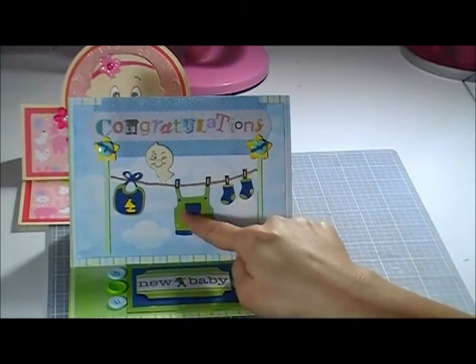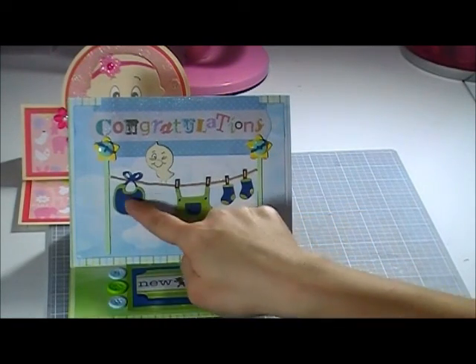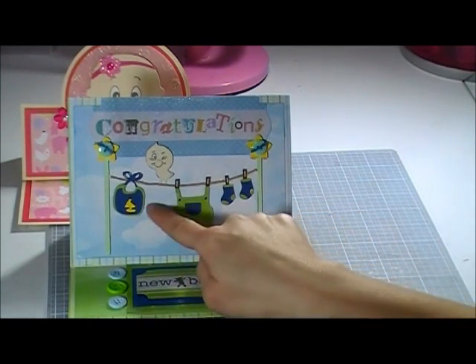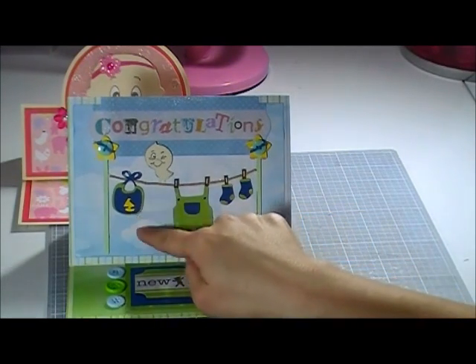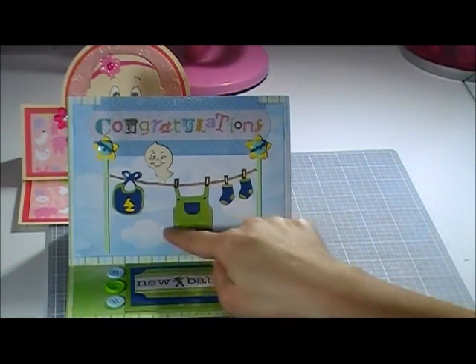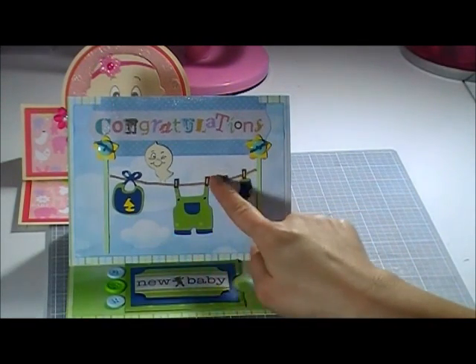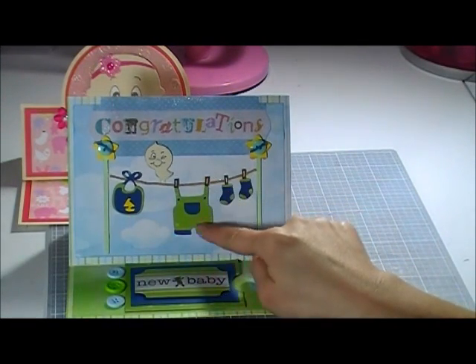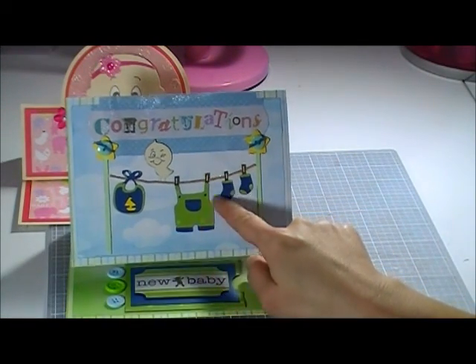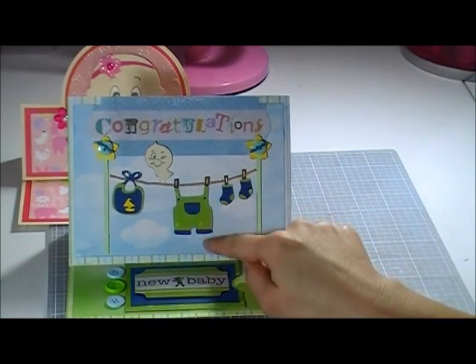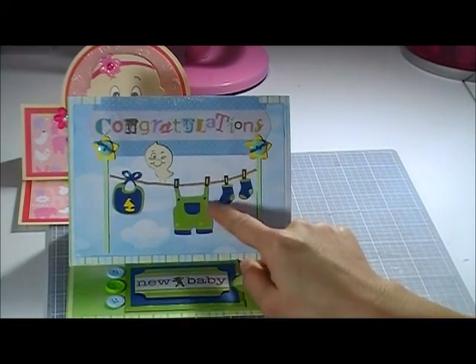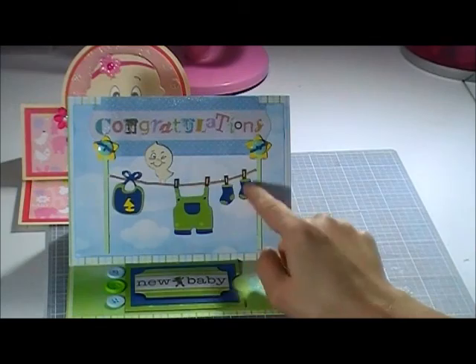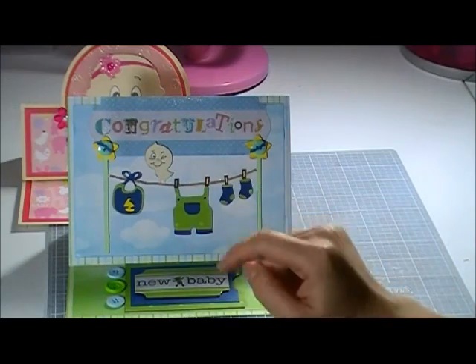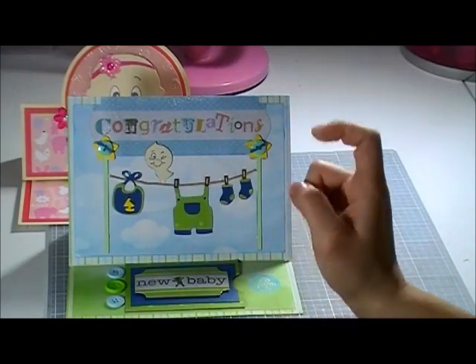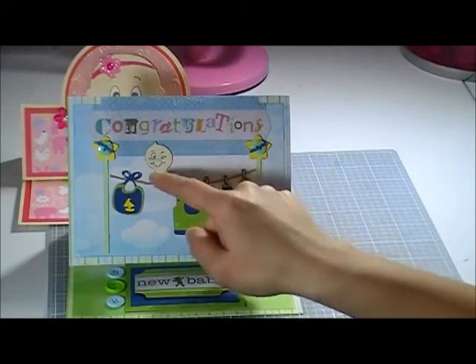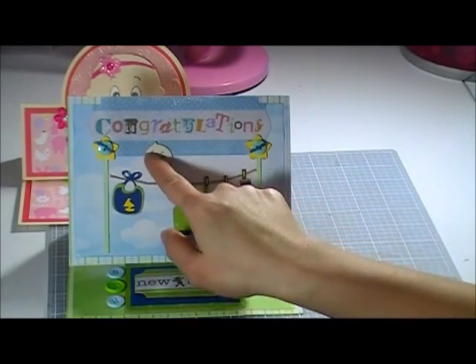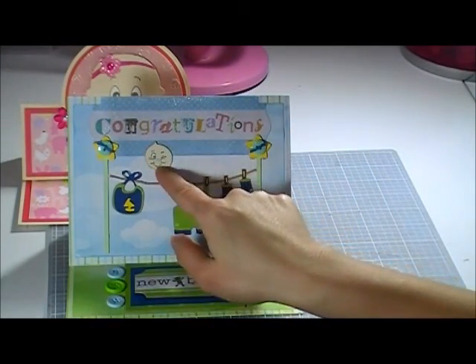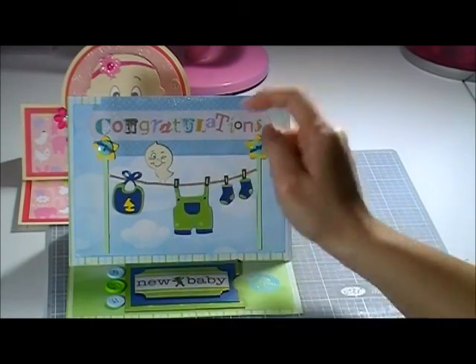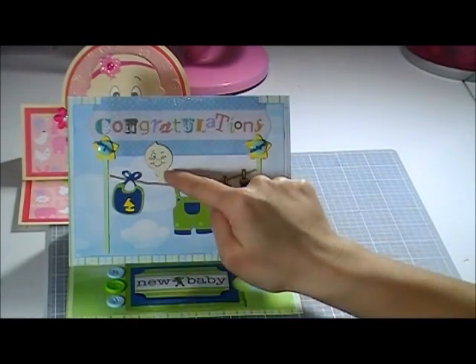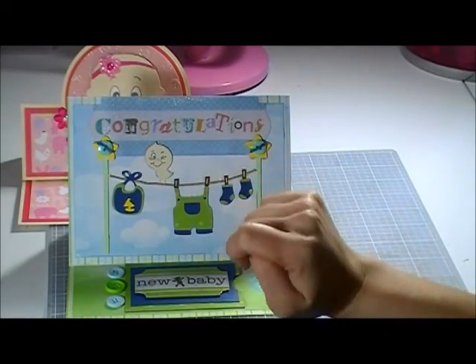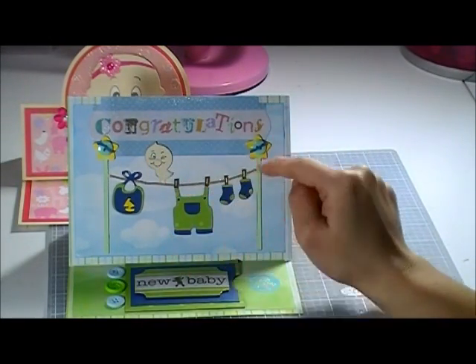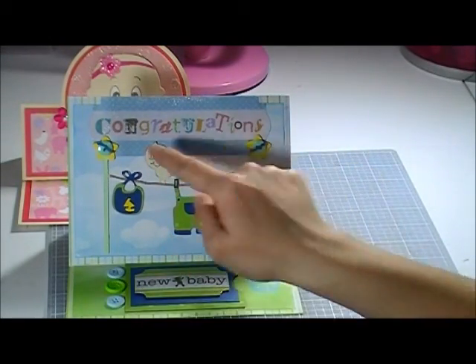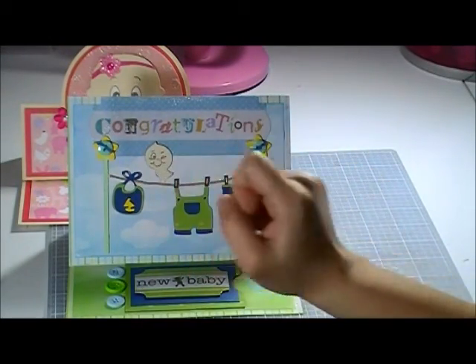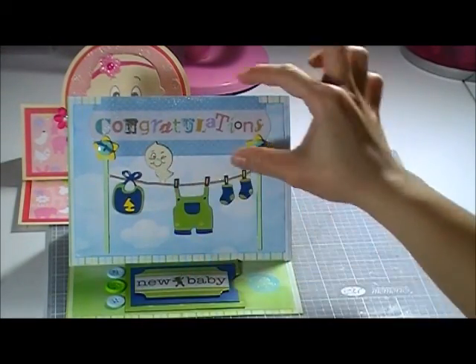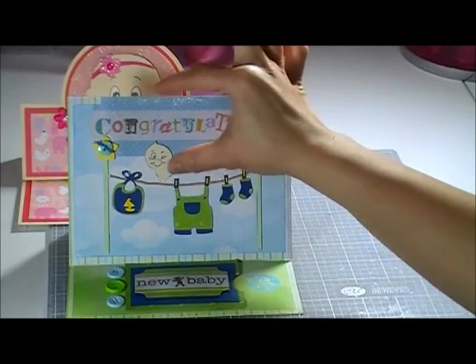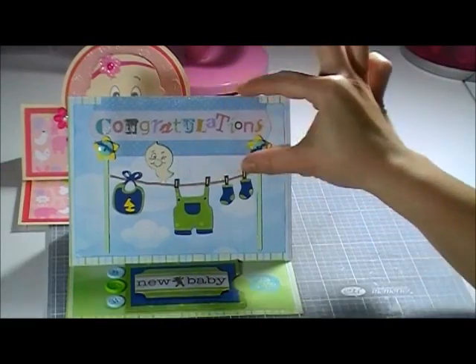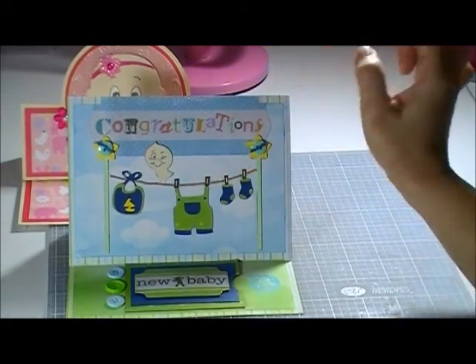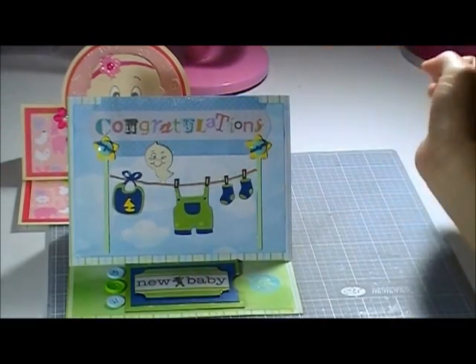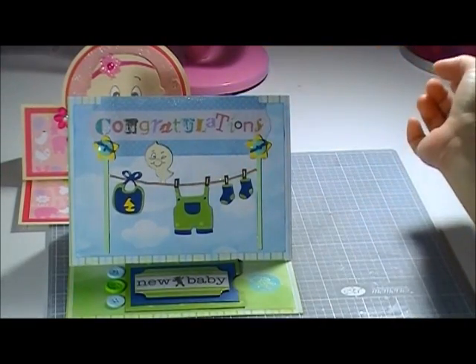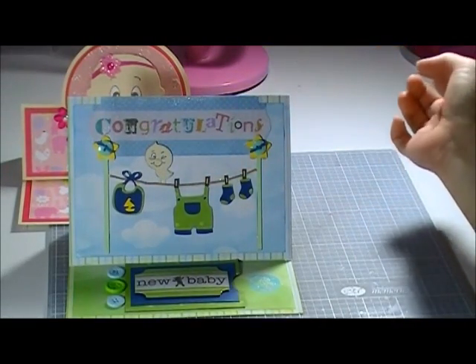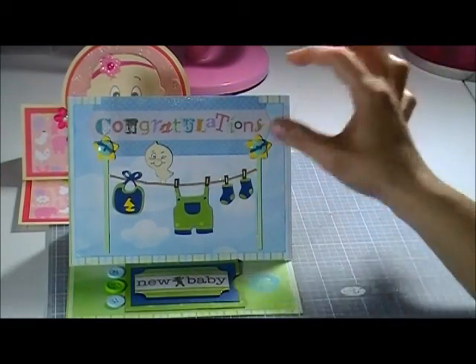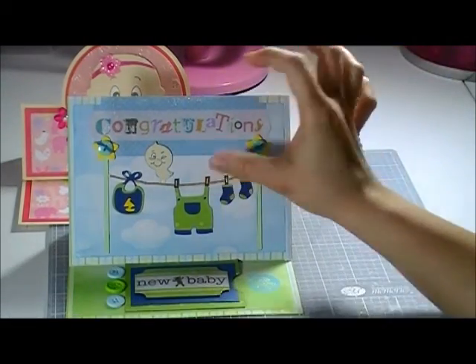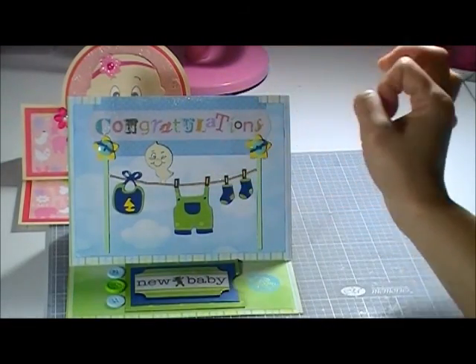I made a little bib, boy's clothes, and socks. There's also a little birdie. I put some buttons, and this one is a tie cut that says 'Congratulations' — and I just embossed that one.